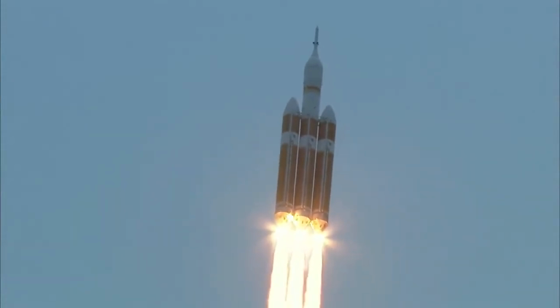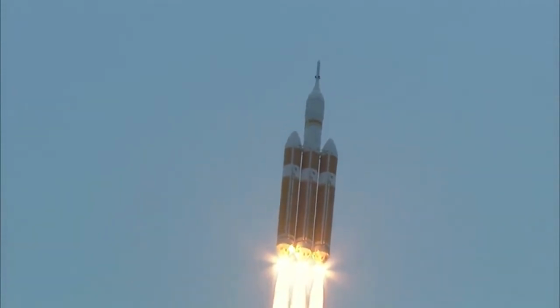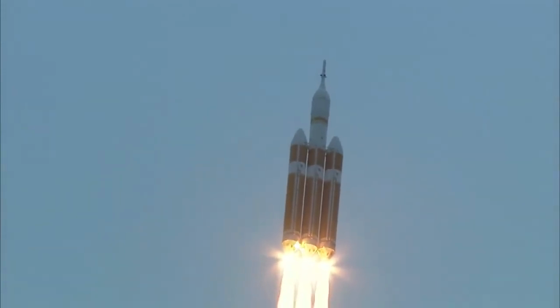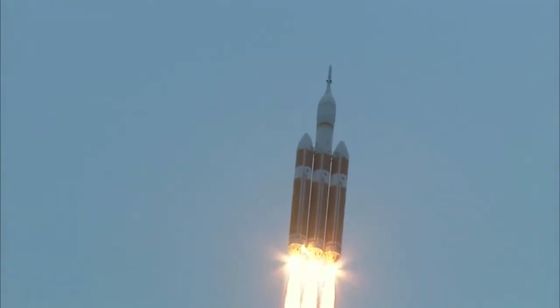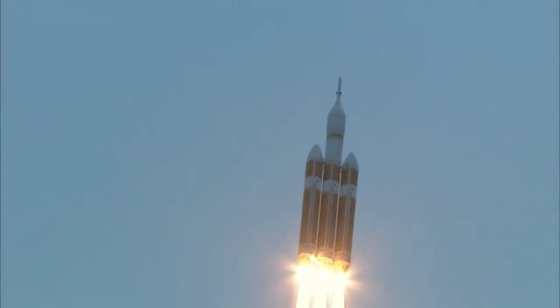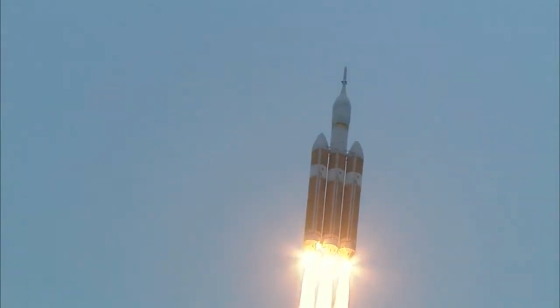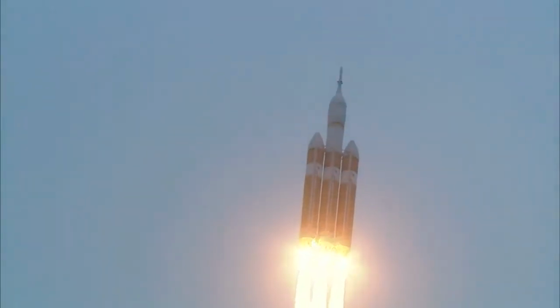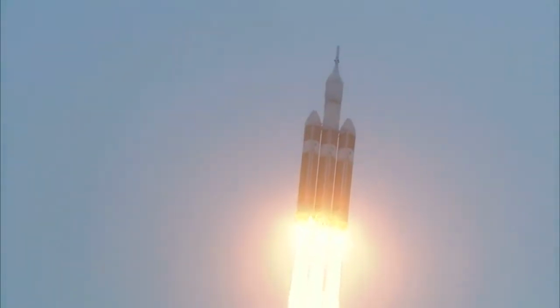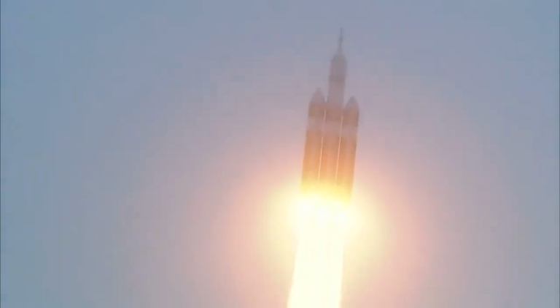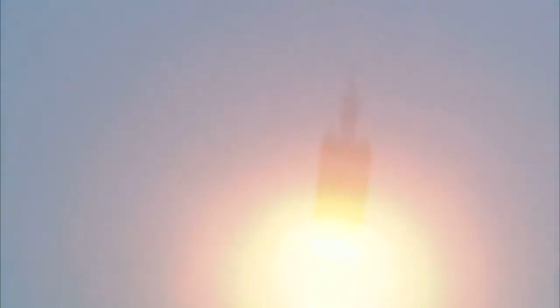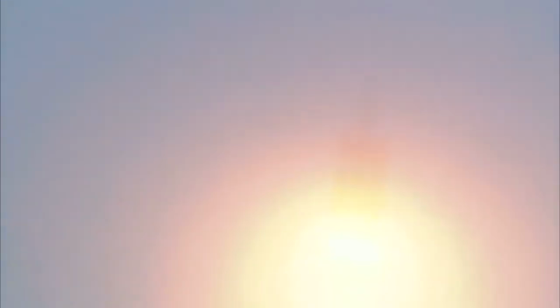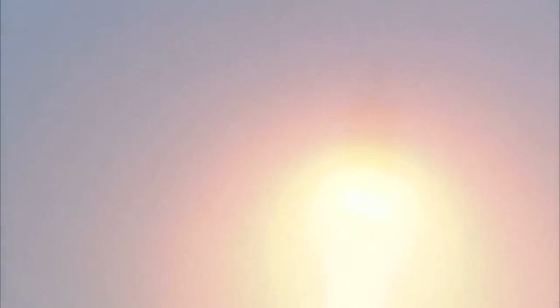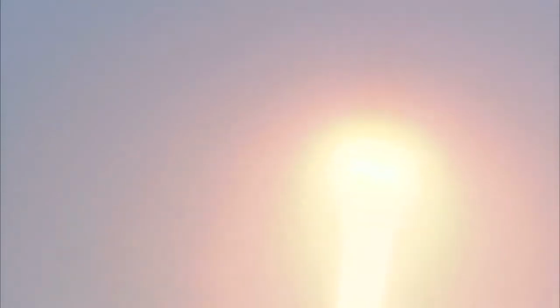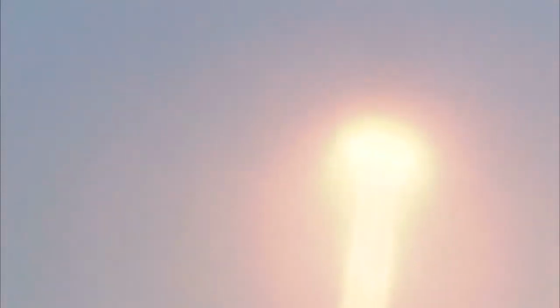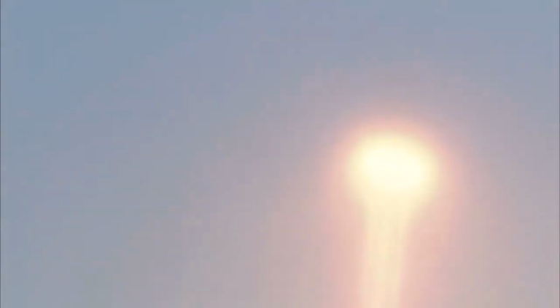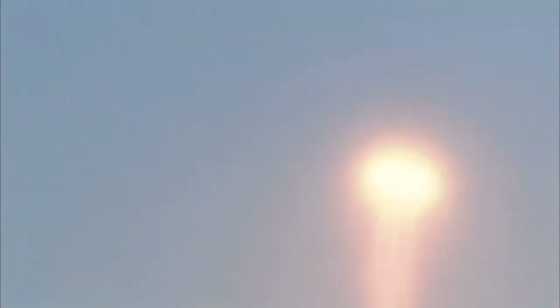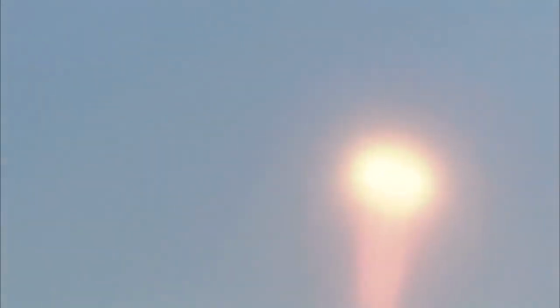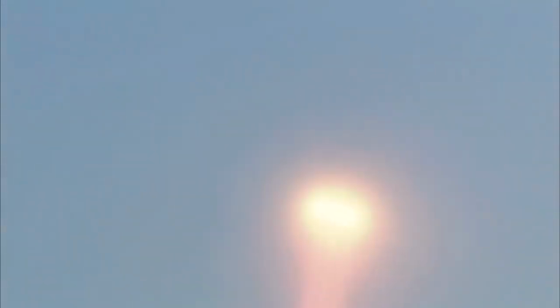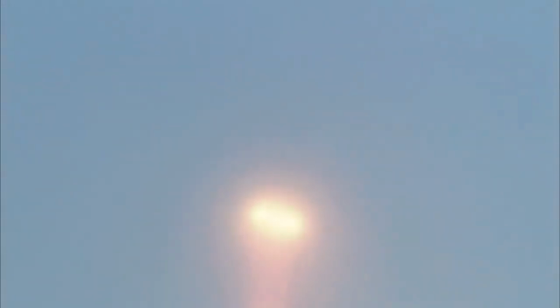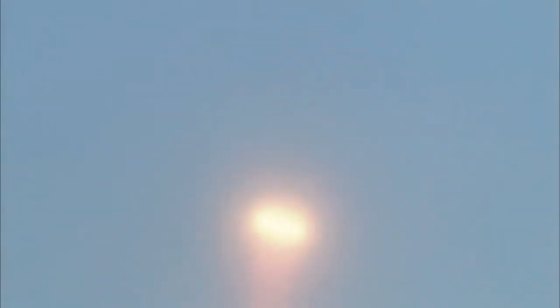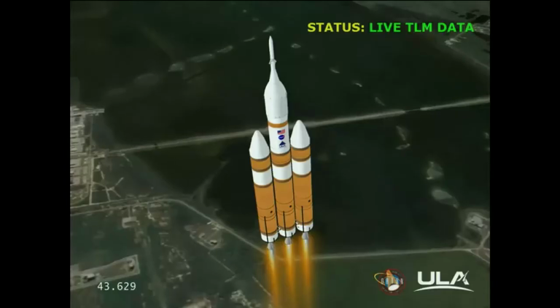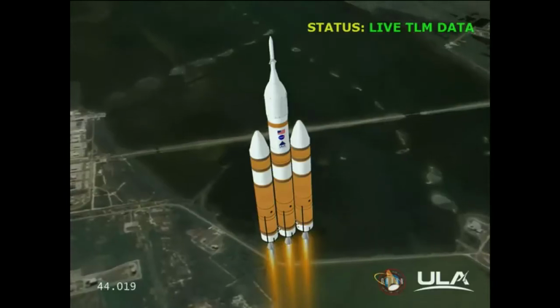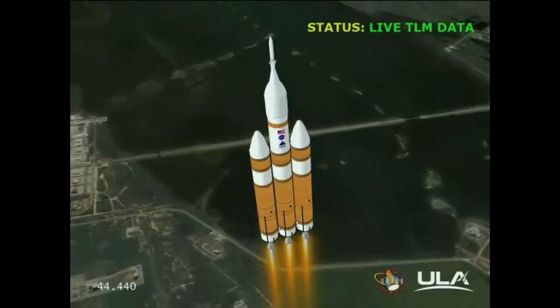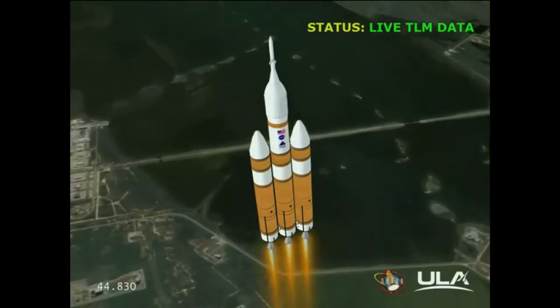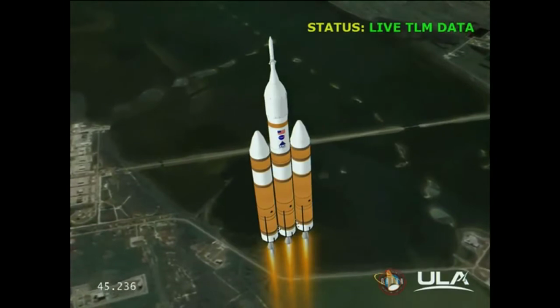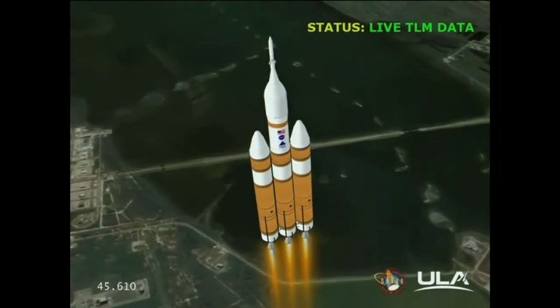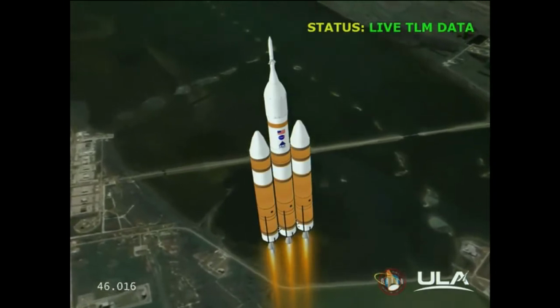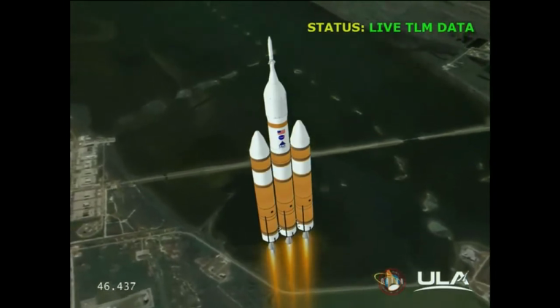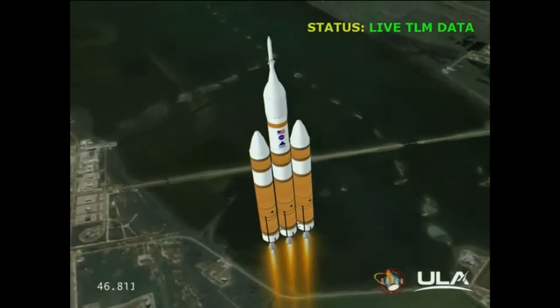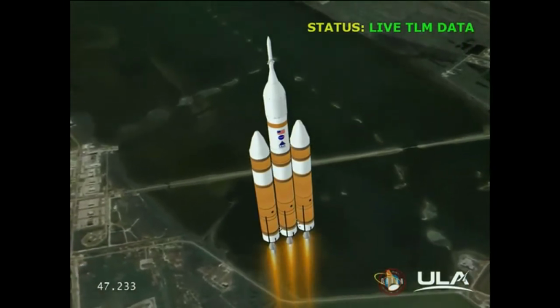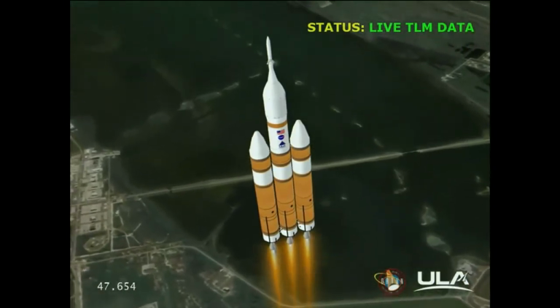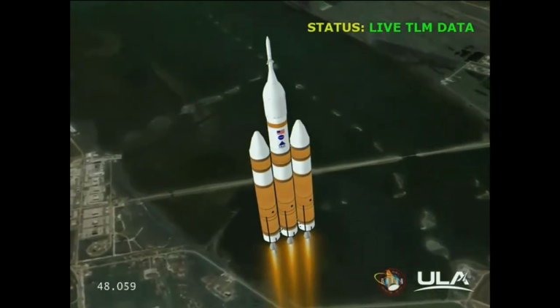Forty seconds in. Standing by to go to the partial thrust mode in the core. And we have partial thrust command in the core.